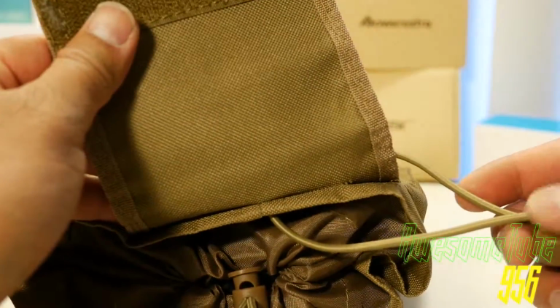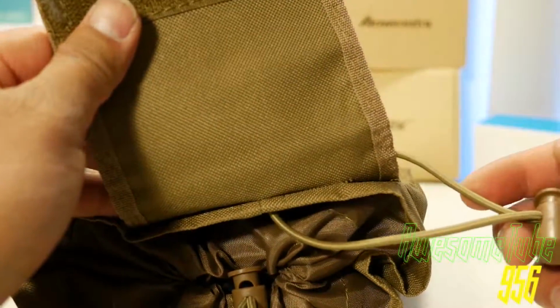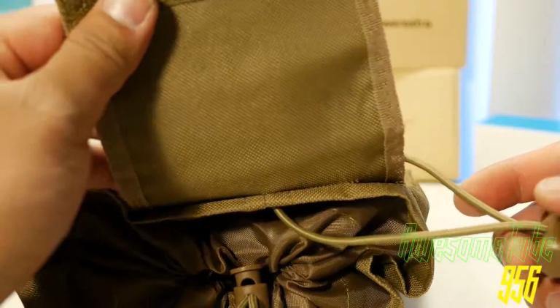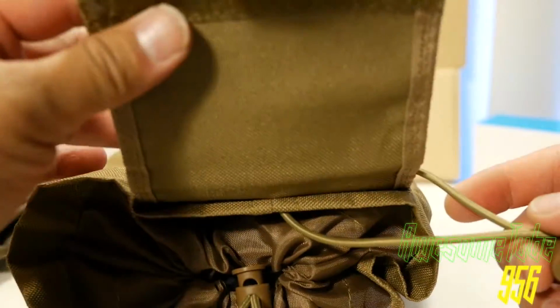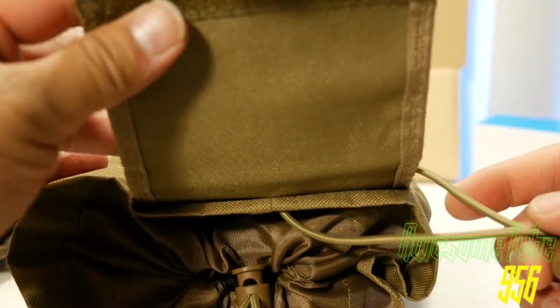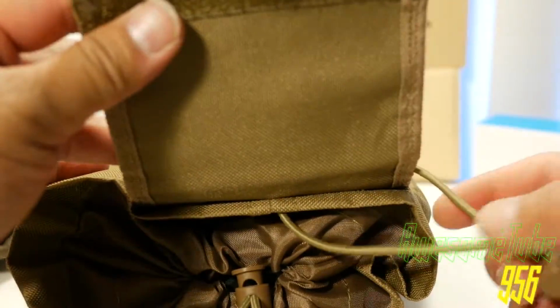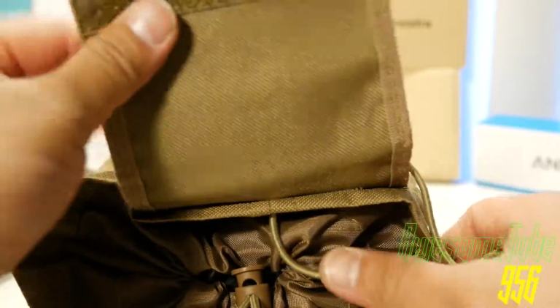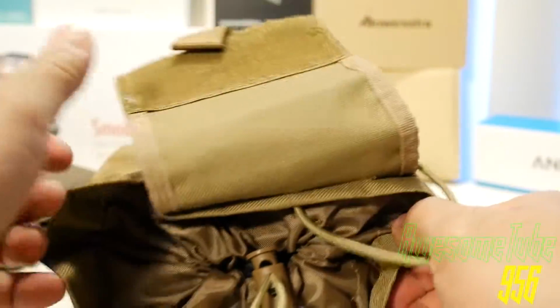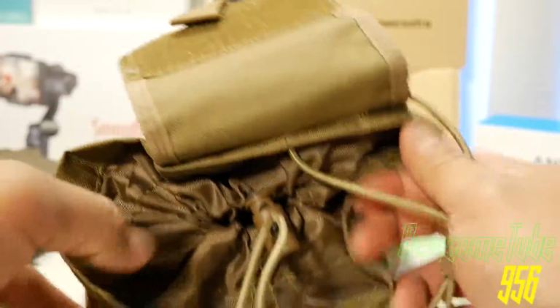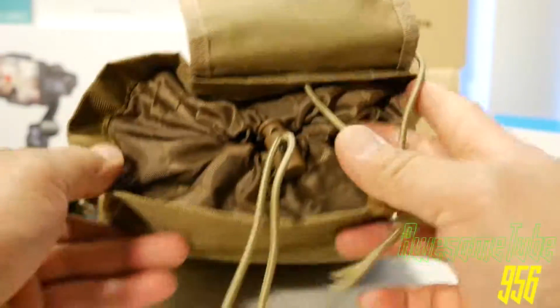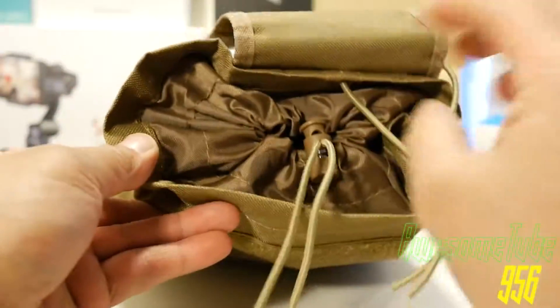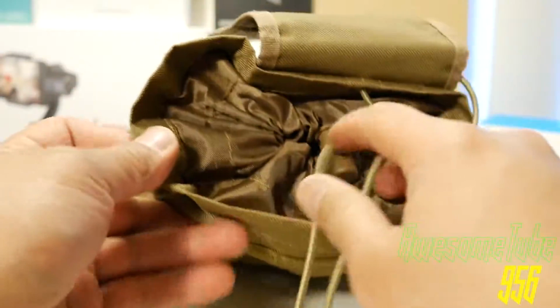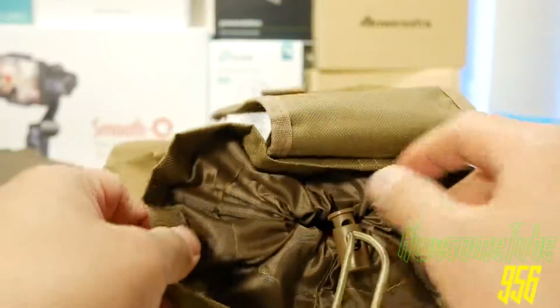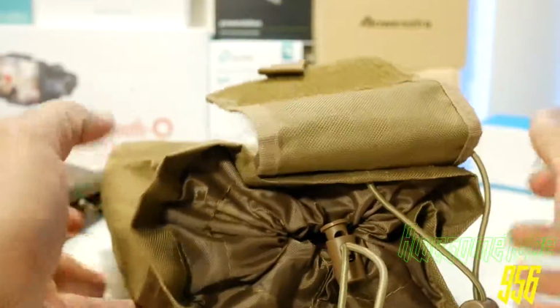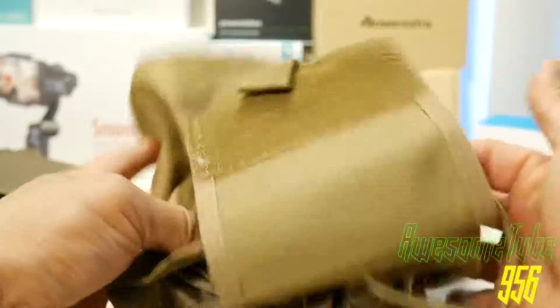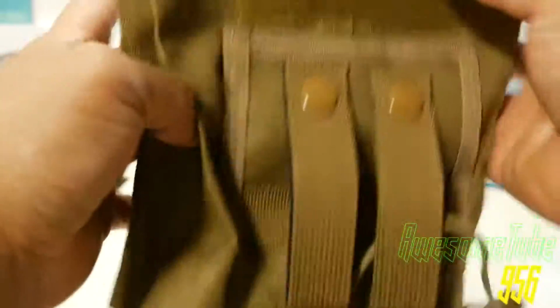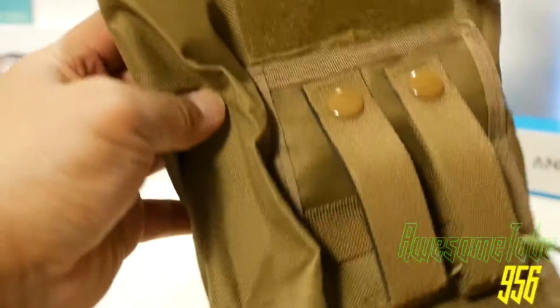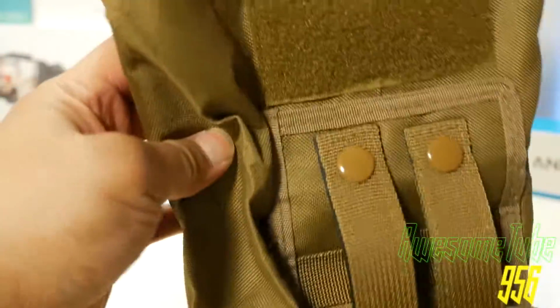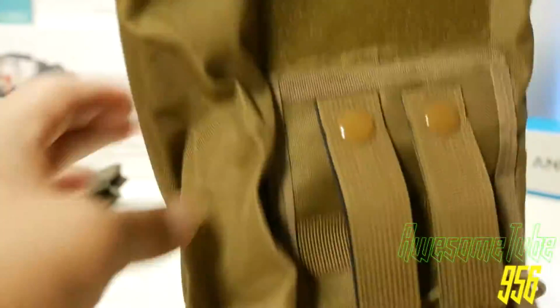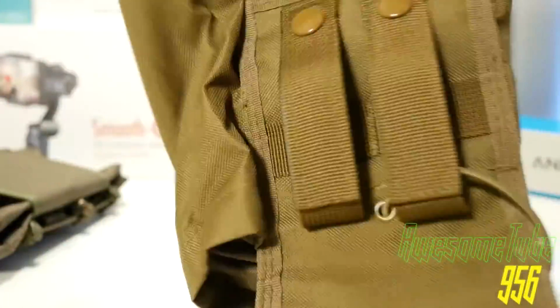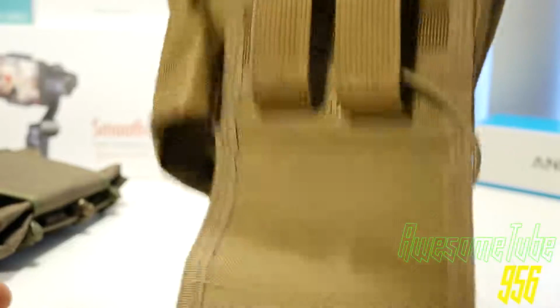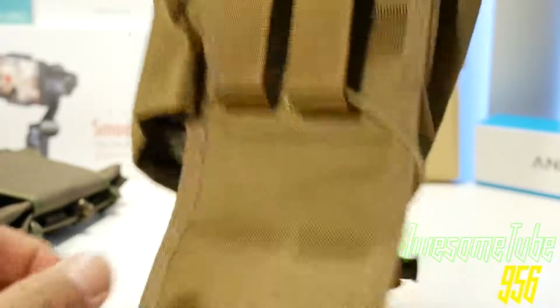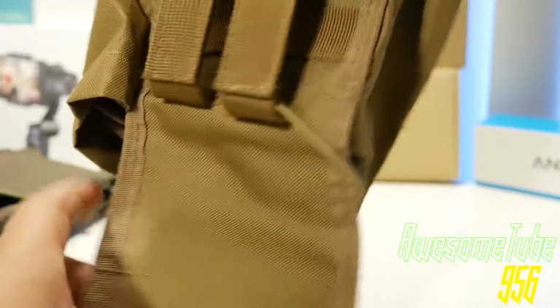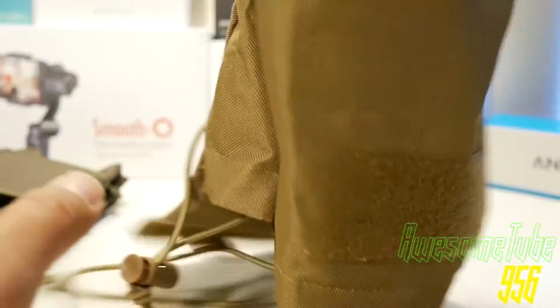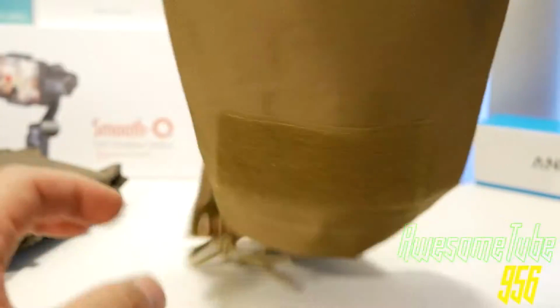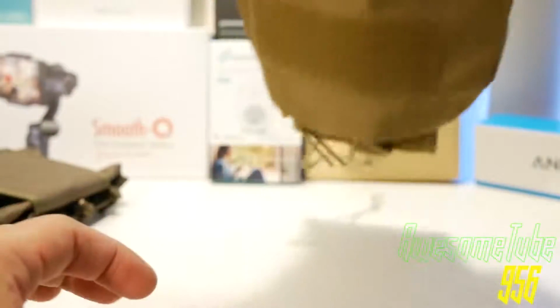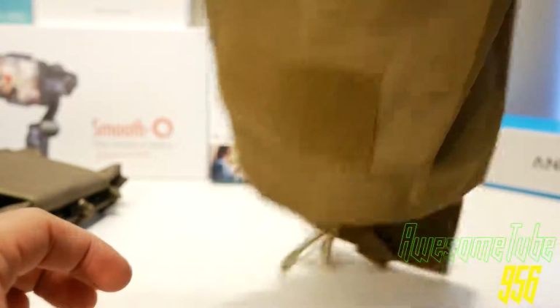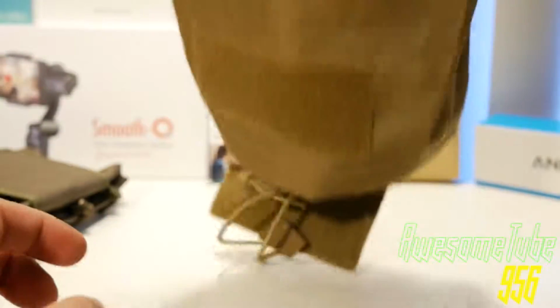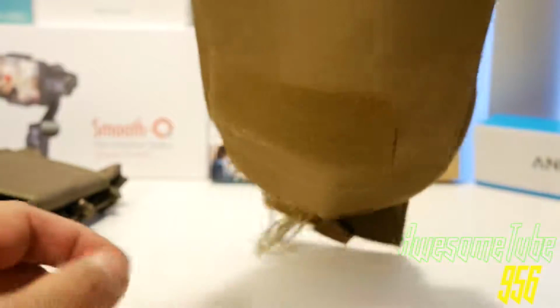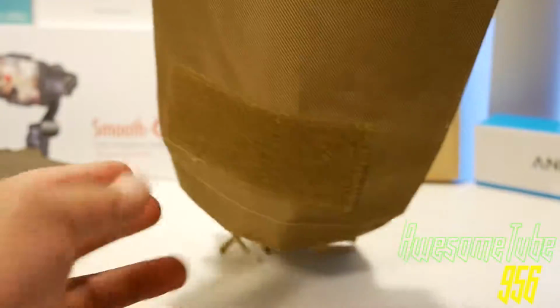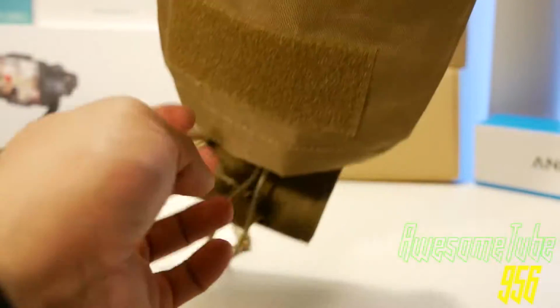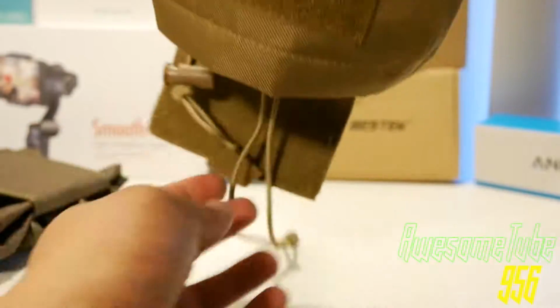Both can be found on Amazon. Overall, I like both pouches. The winner goes to the cheaper but well-designed pouch — the VISM.